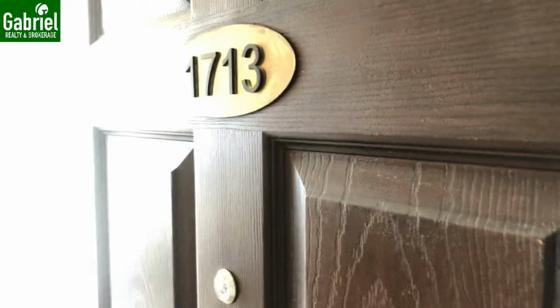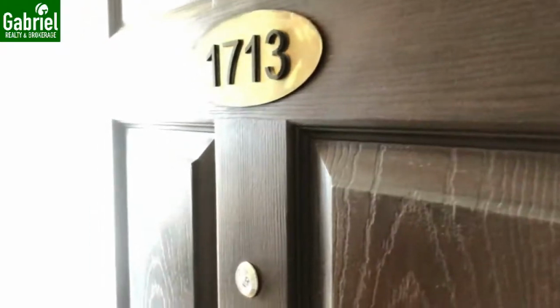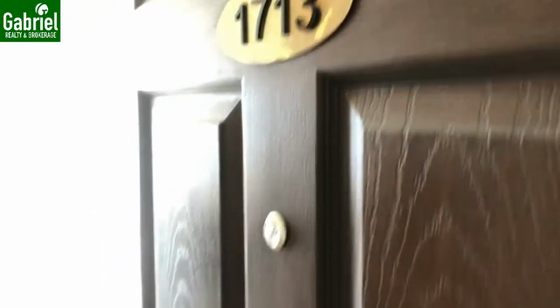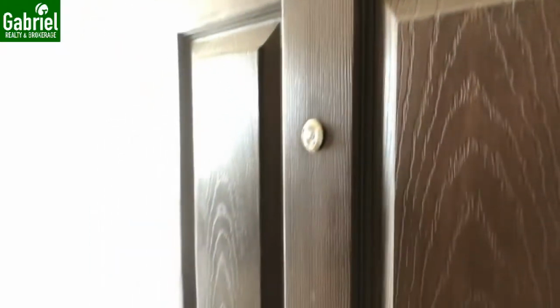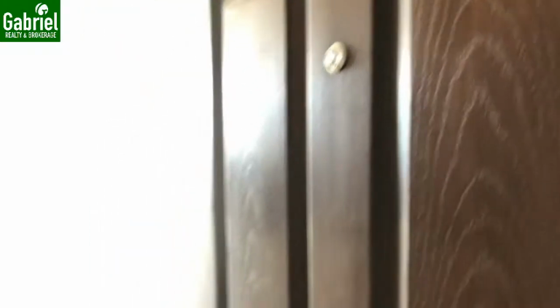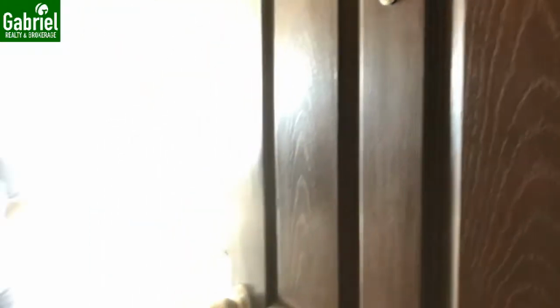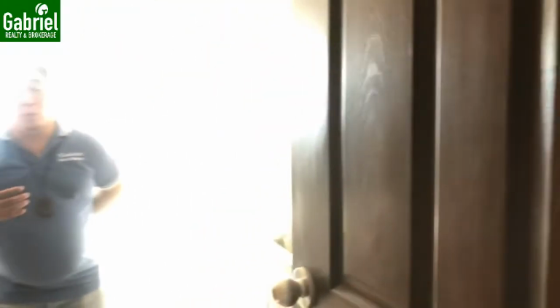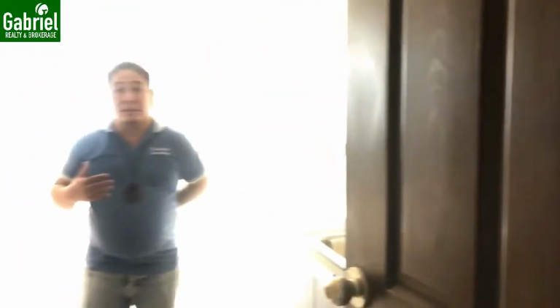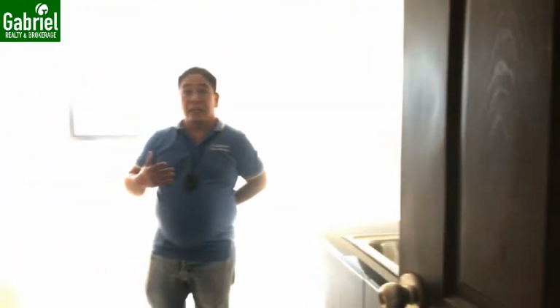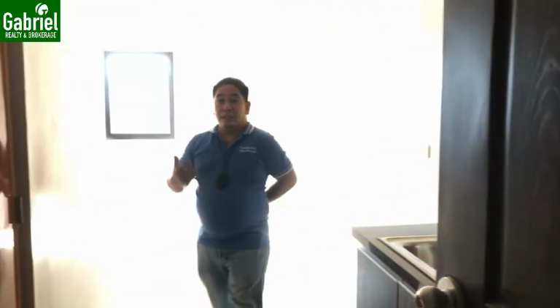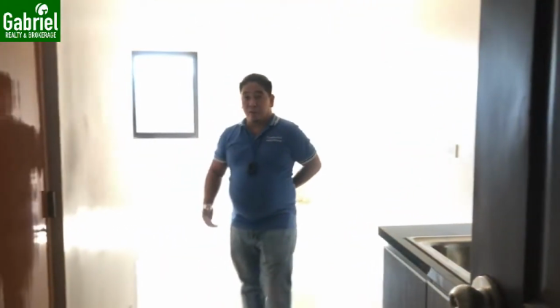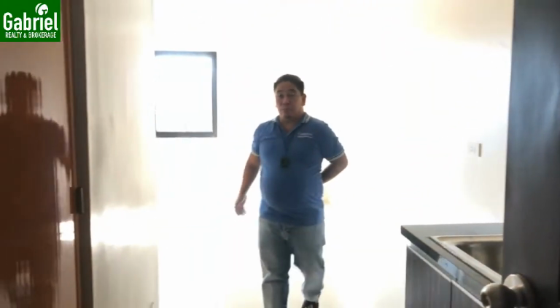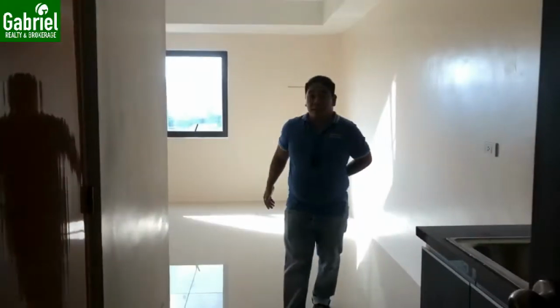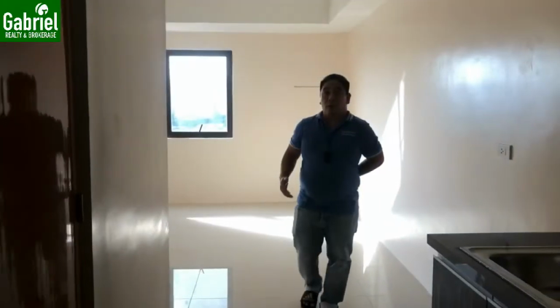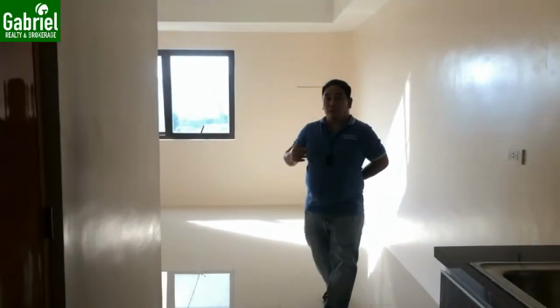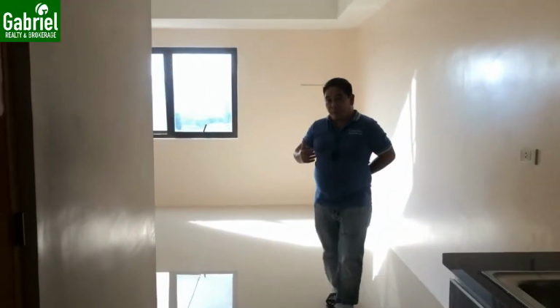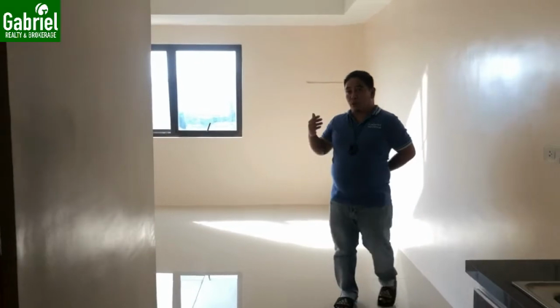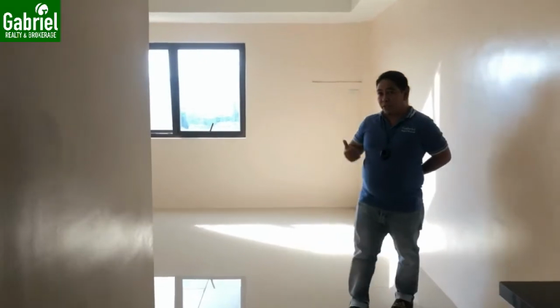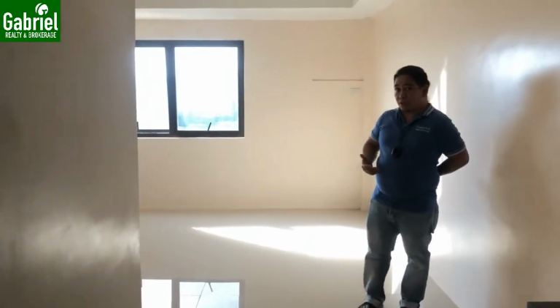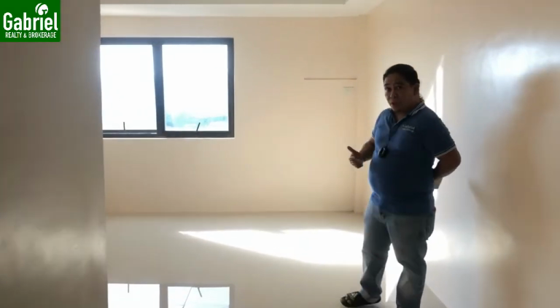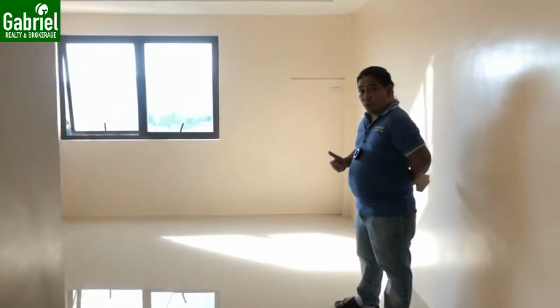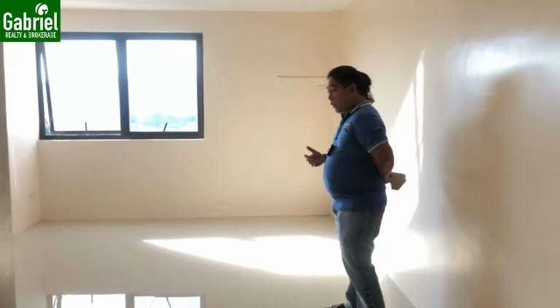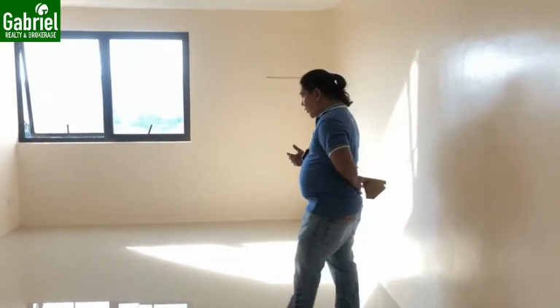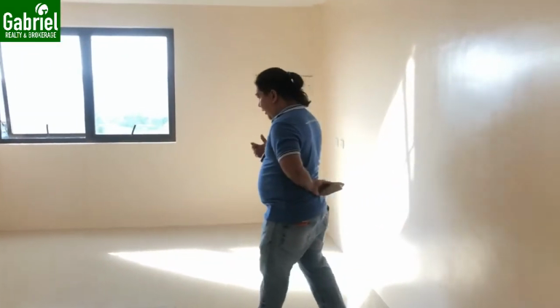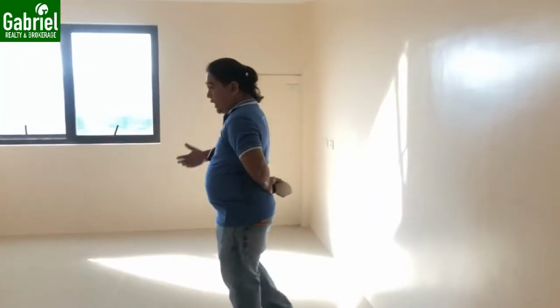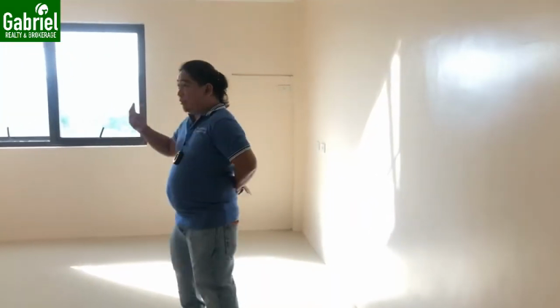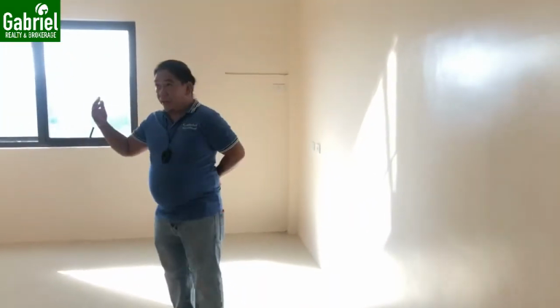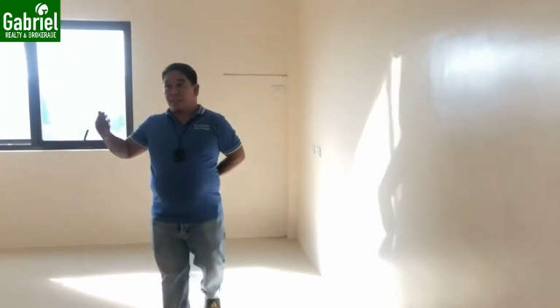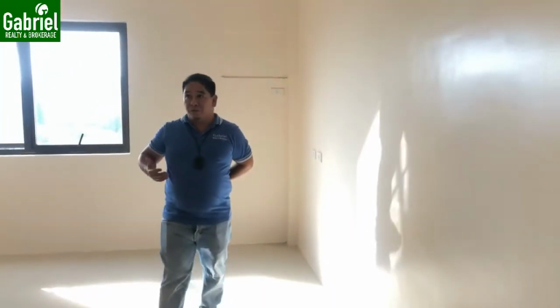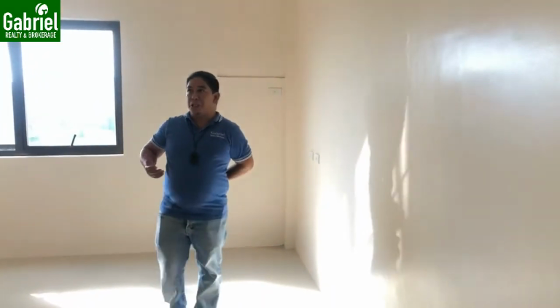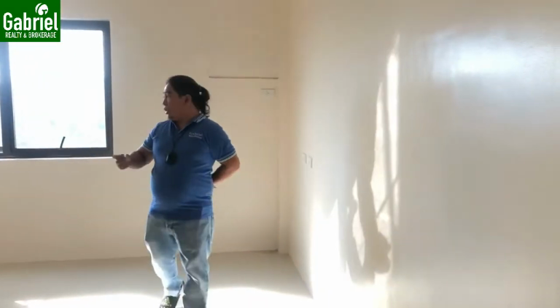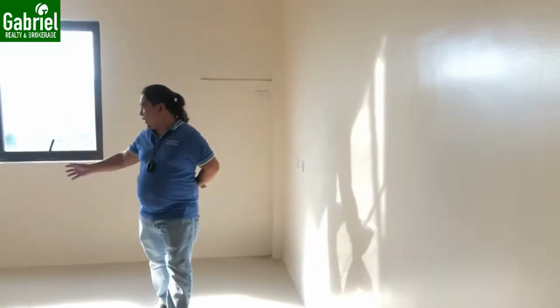We are here in unit 1713. This is the 24.5 square meter studio, delivered as a finished unit.